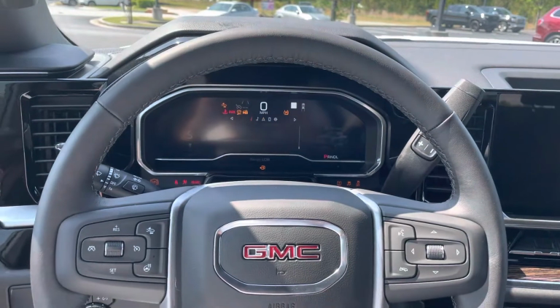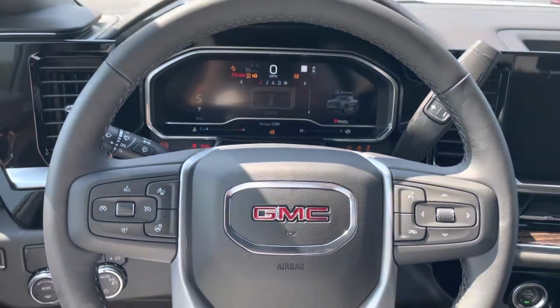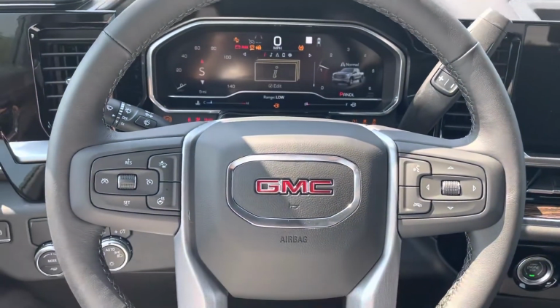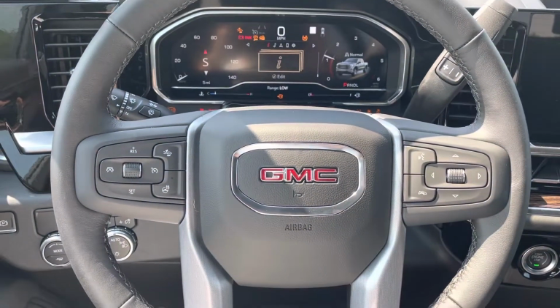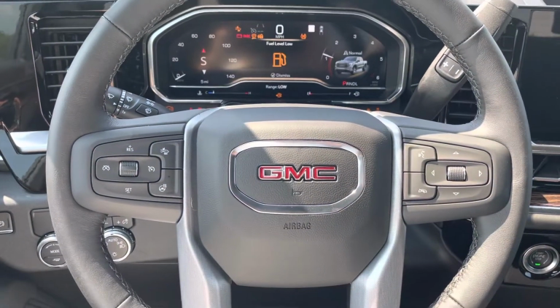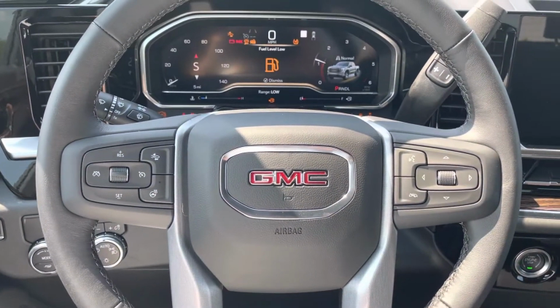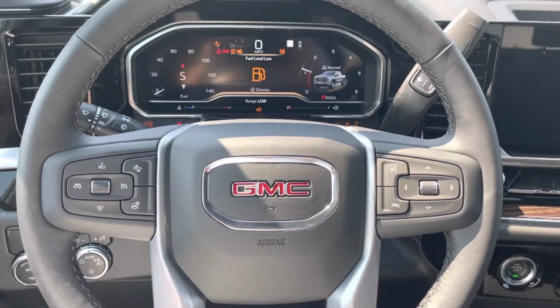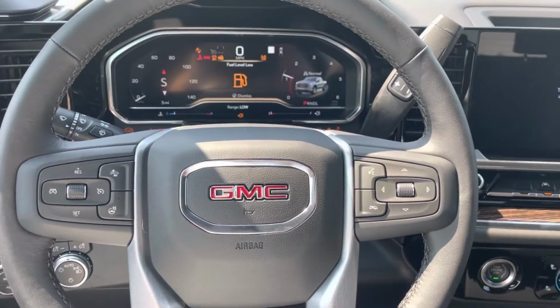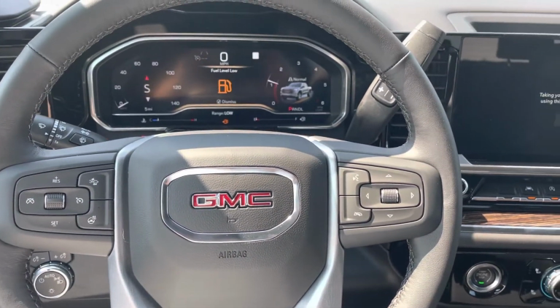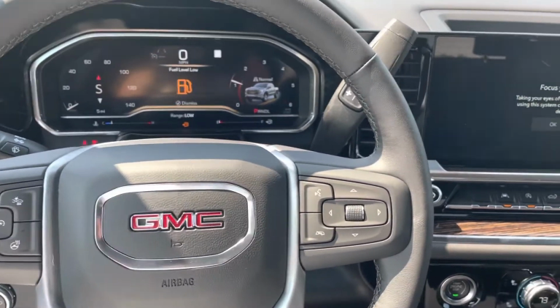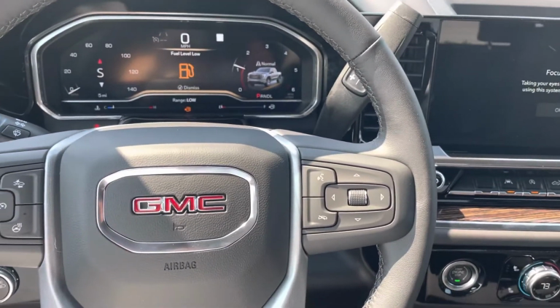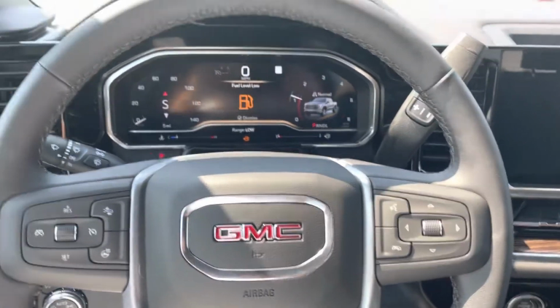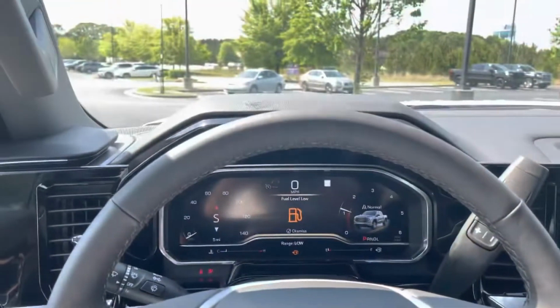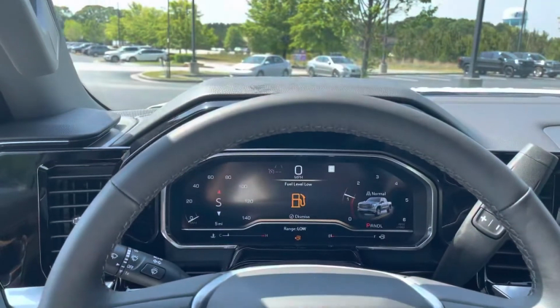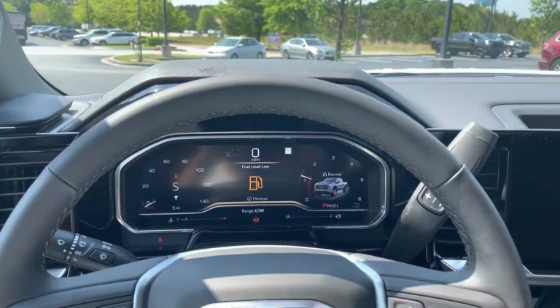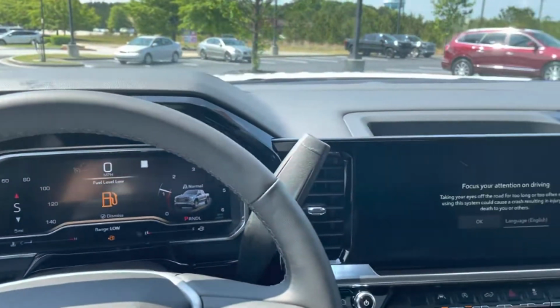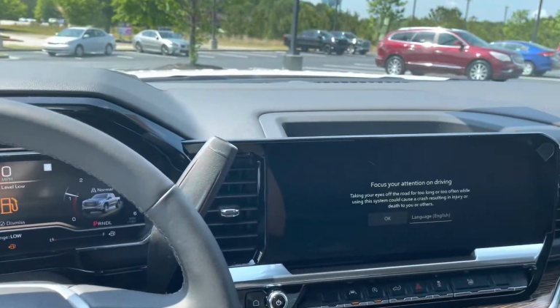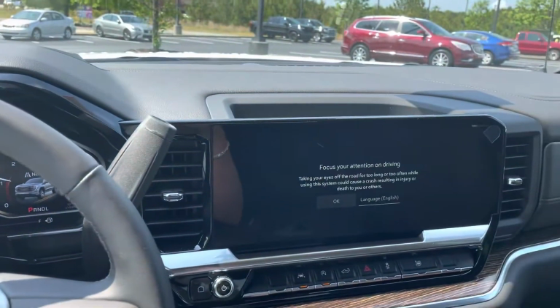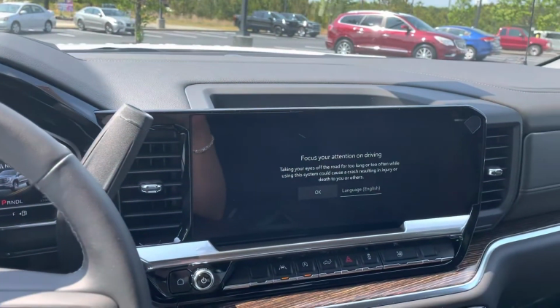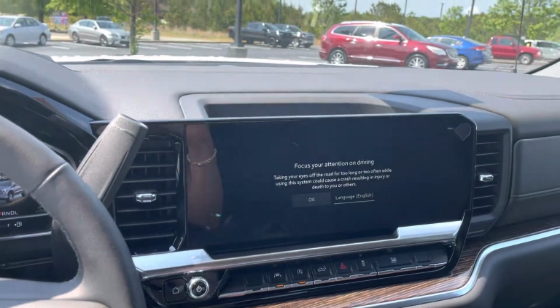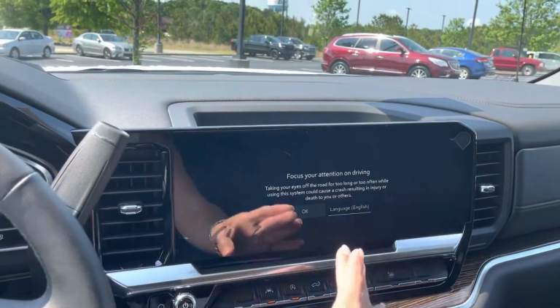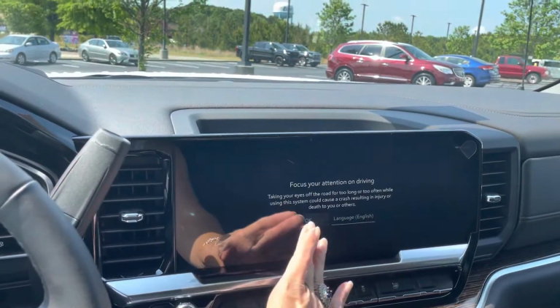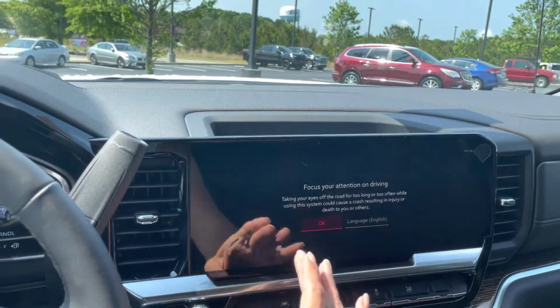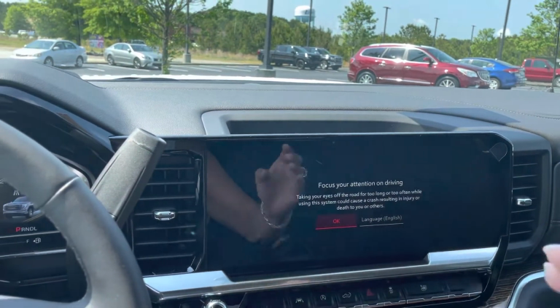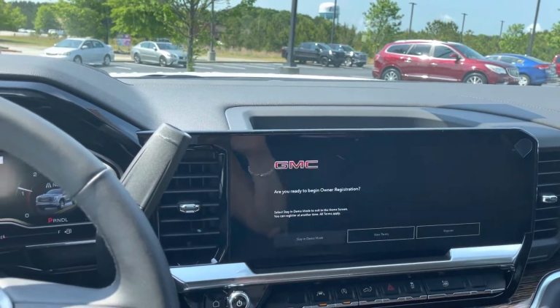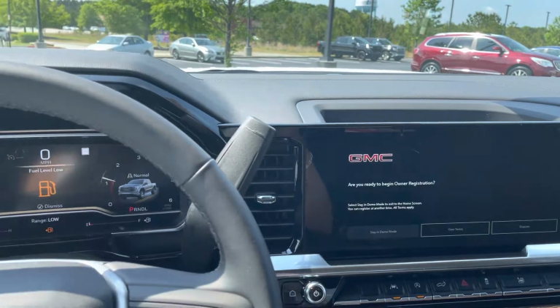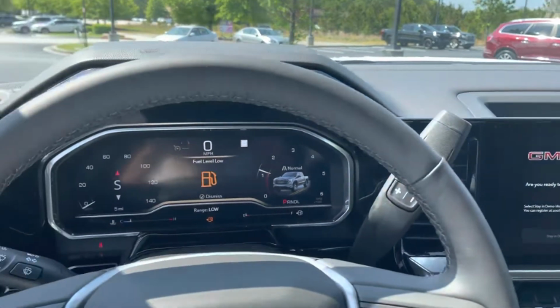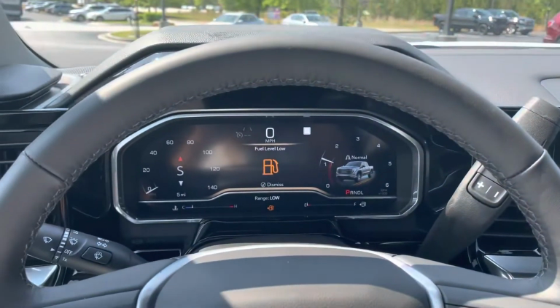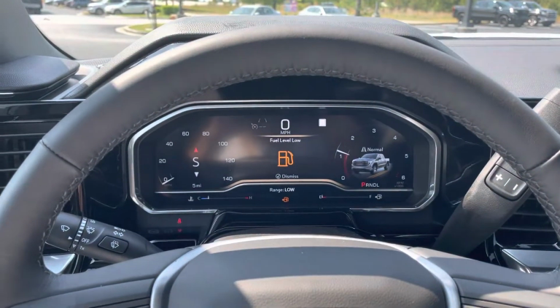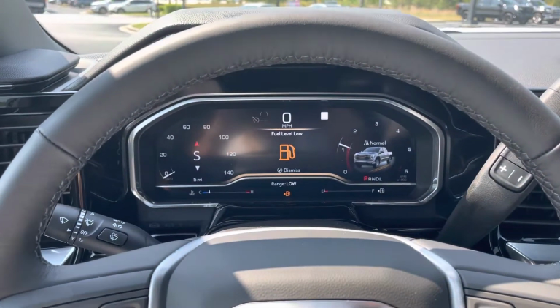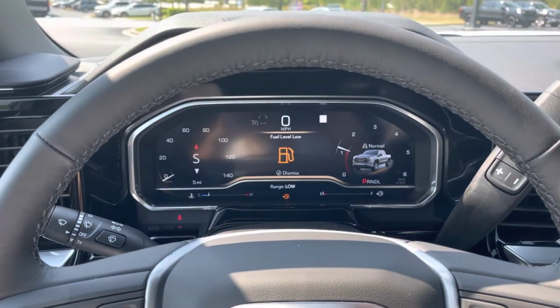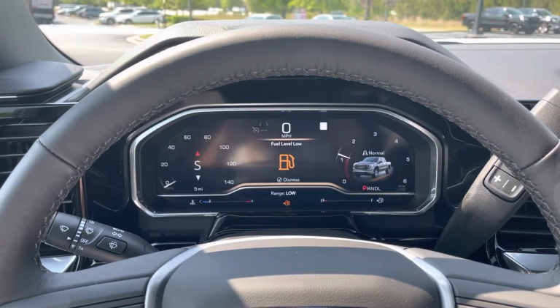This does have the following distance indicator, heated steering wheel, Bluetooth, driver information center, your new screen here — 13.4 inches — and a digital cluster. Fantastic.